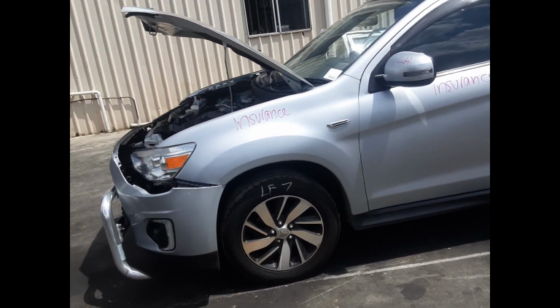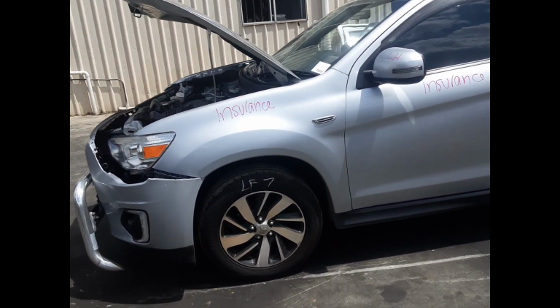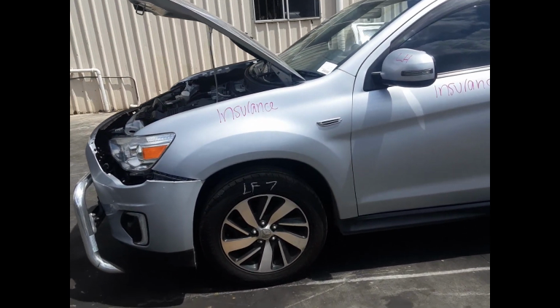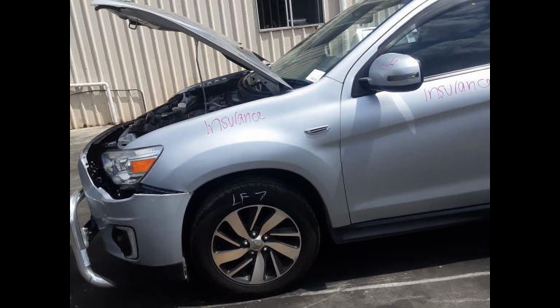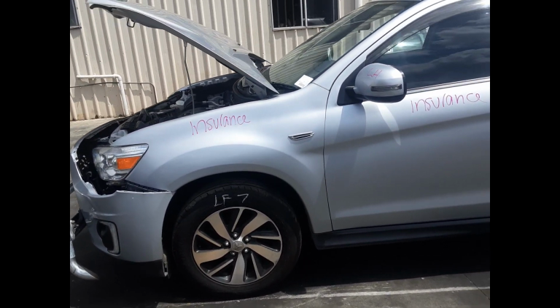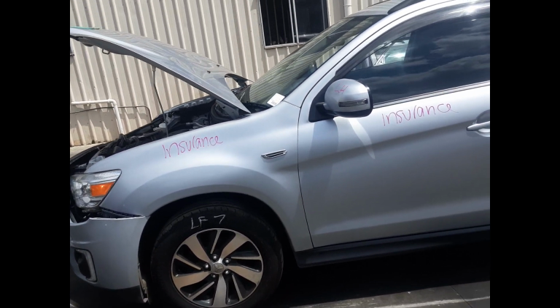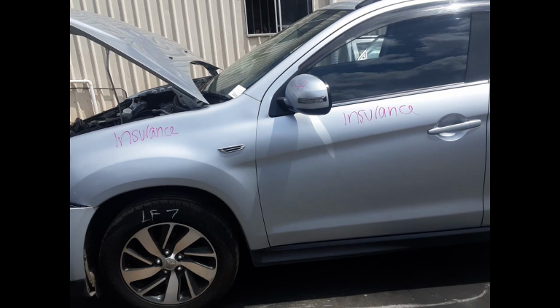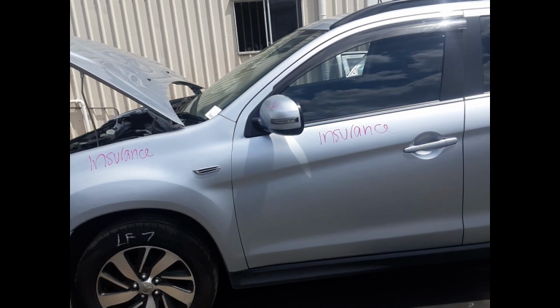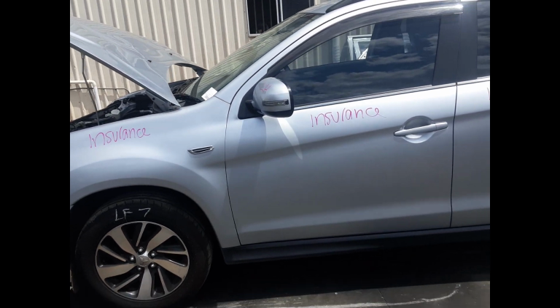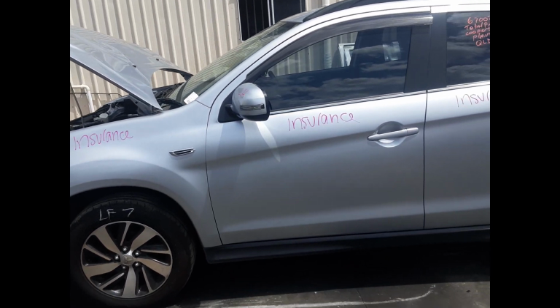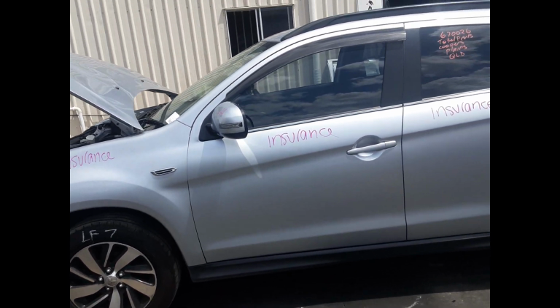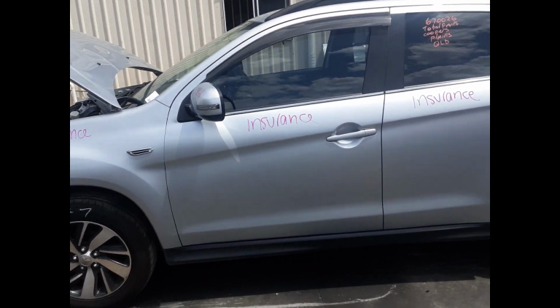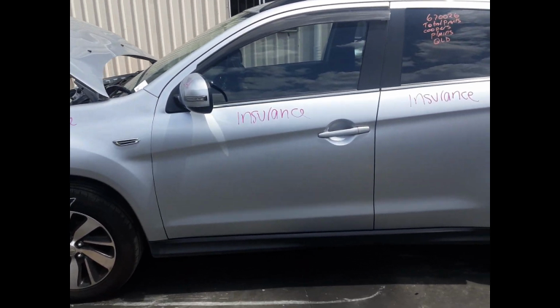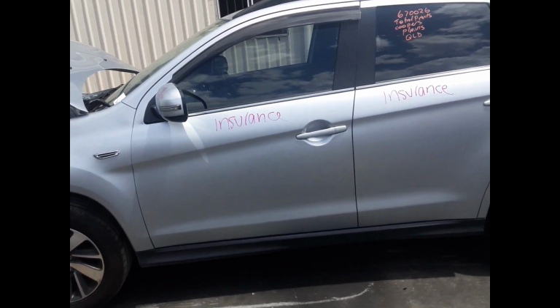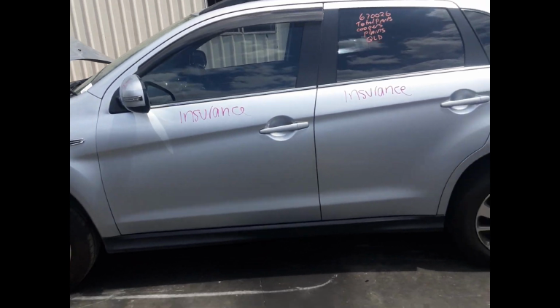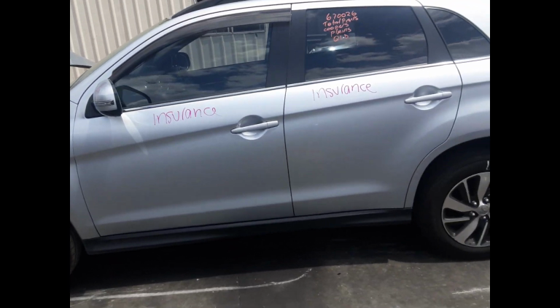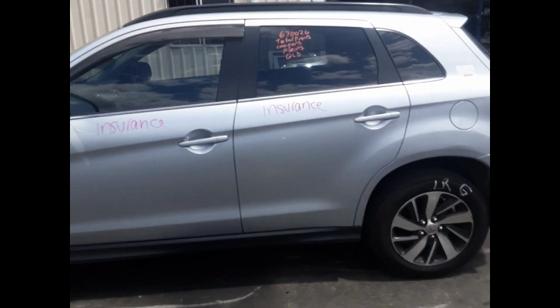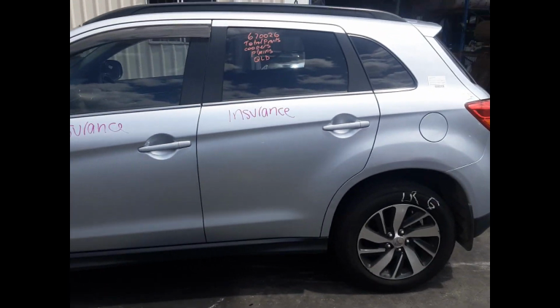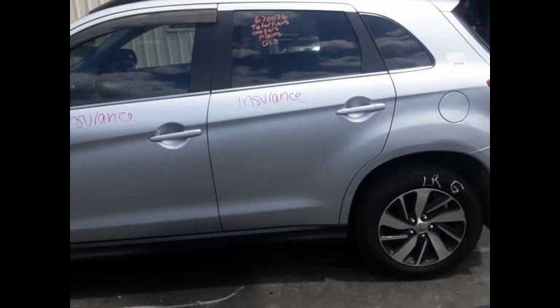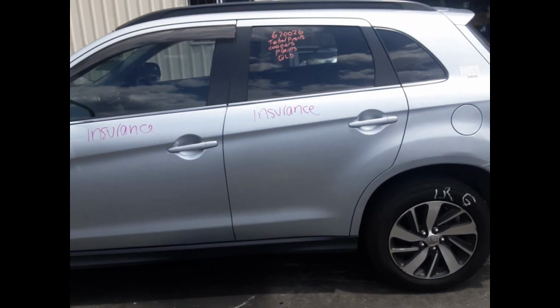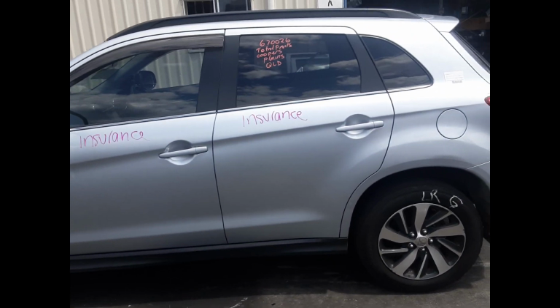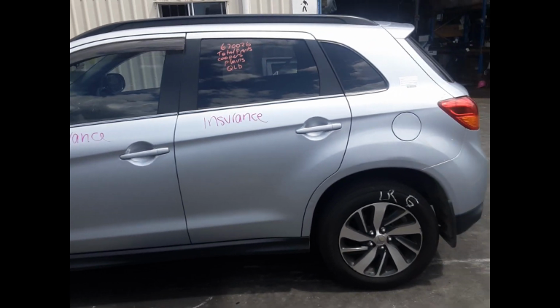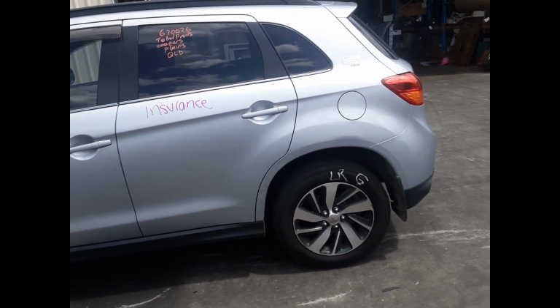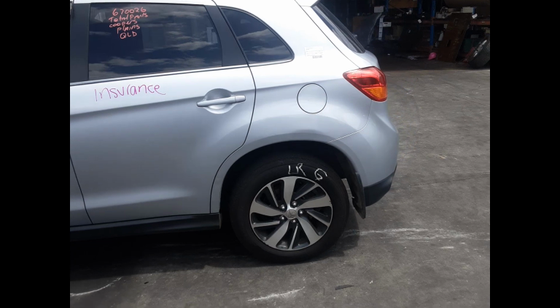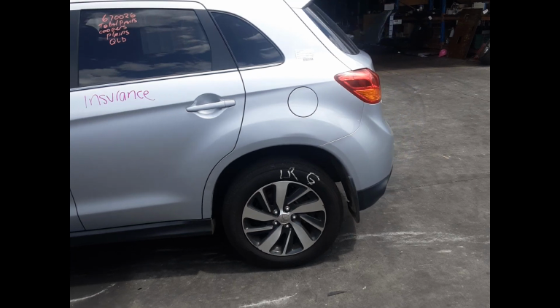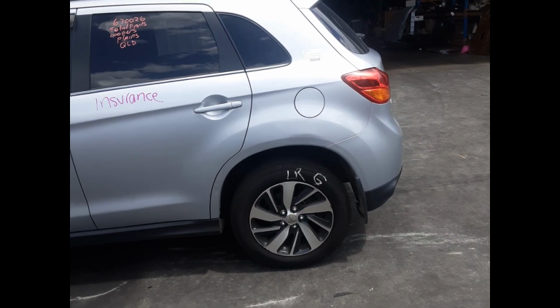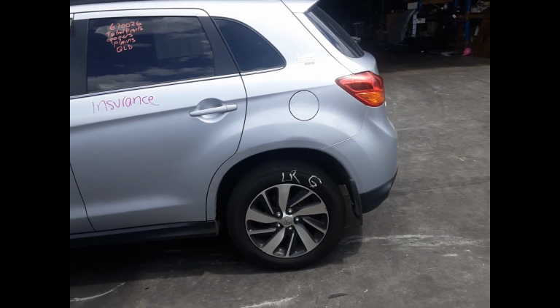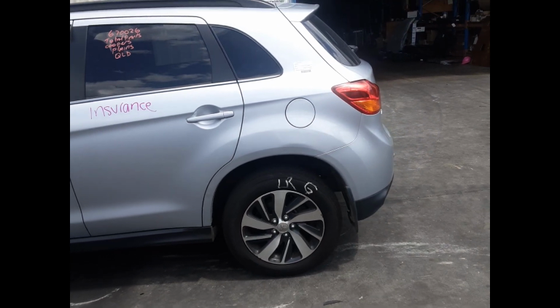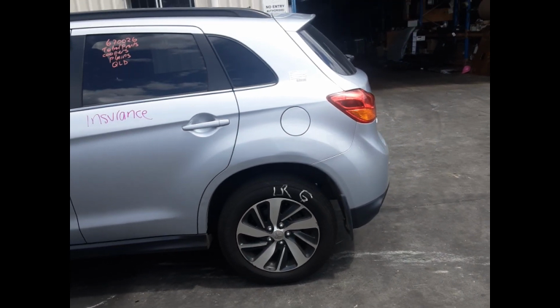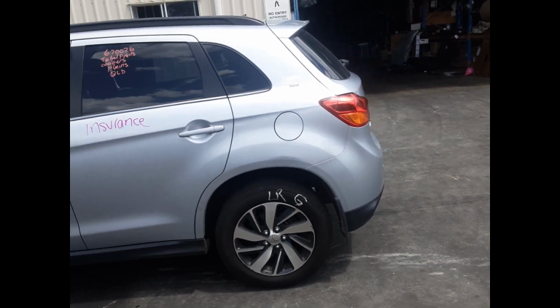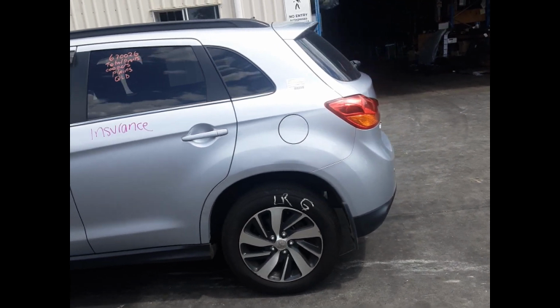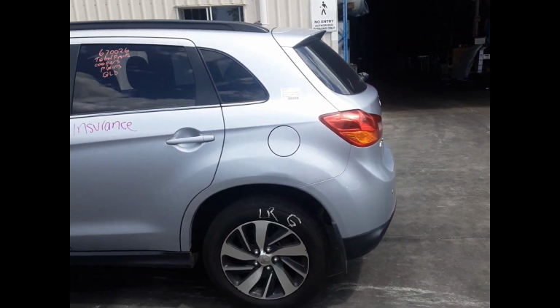Left front guard, no dents. Left front door mirror. Left front door, no damage. Left rear 17-inch factory aluminum alloy, good tyre.